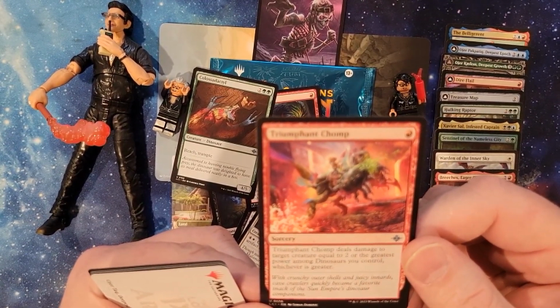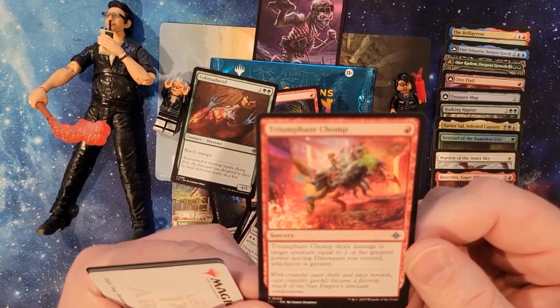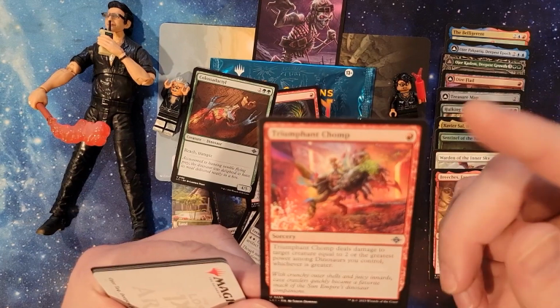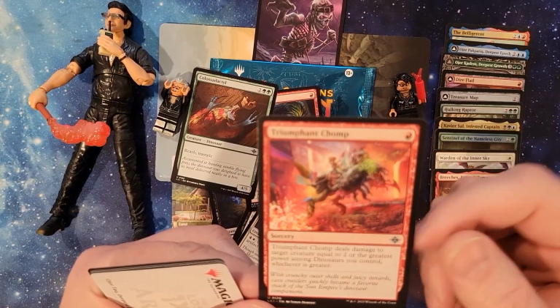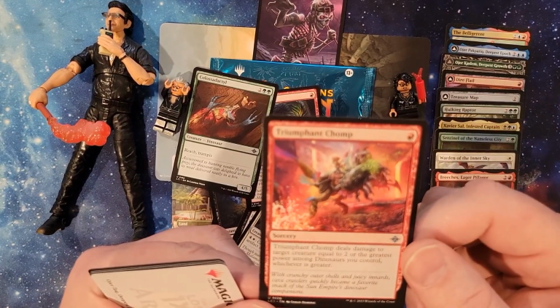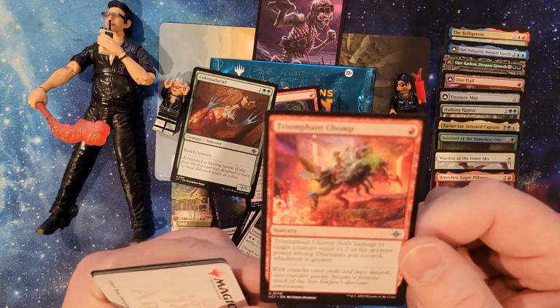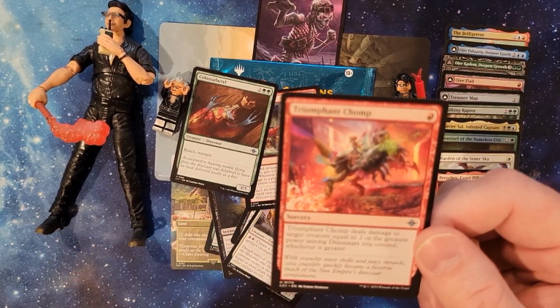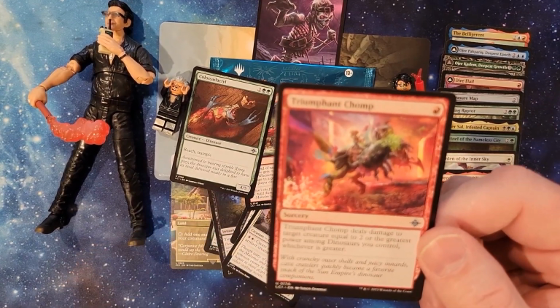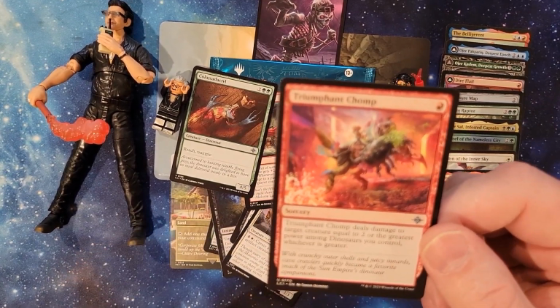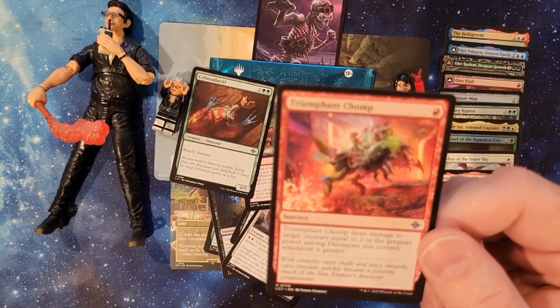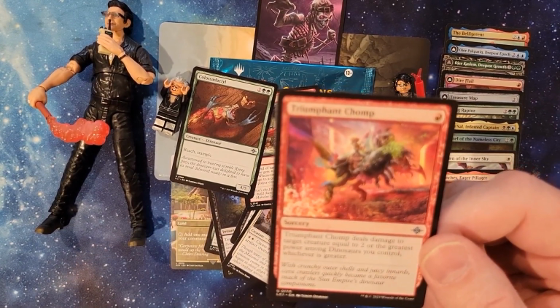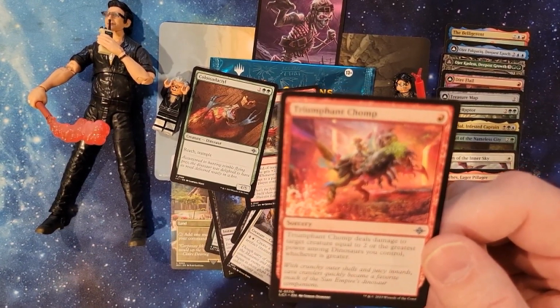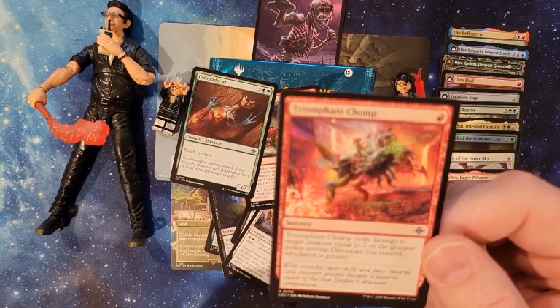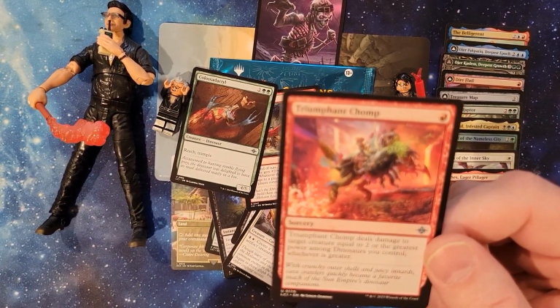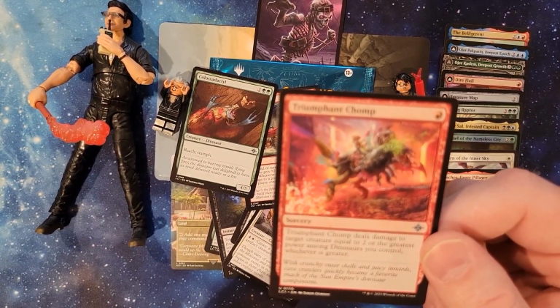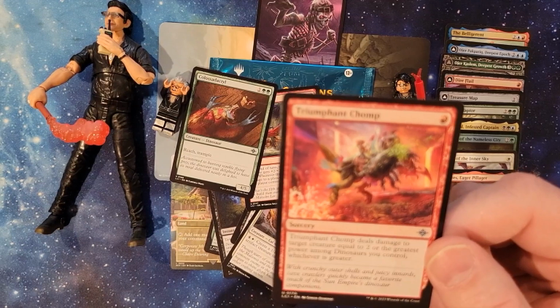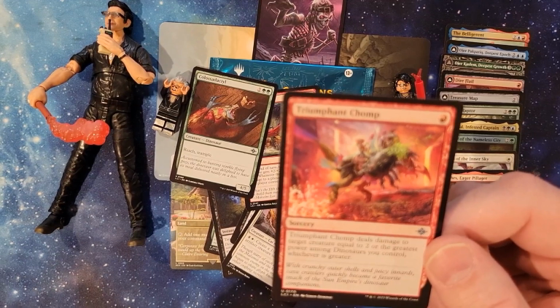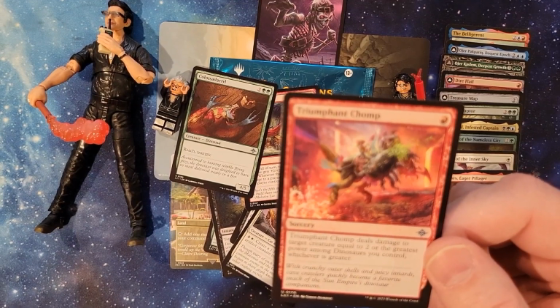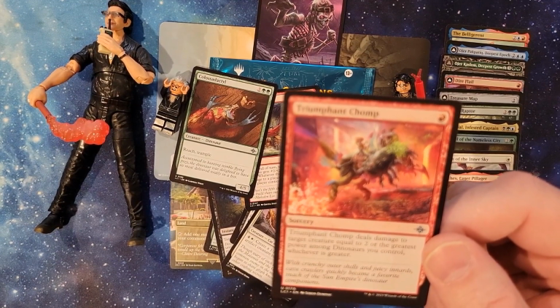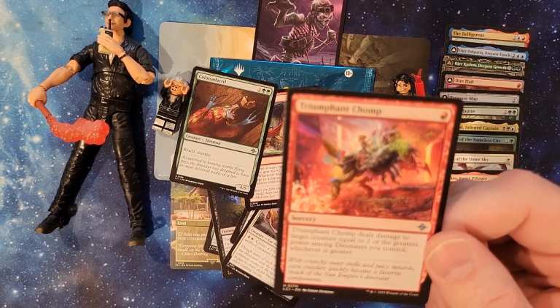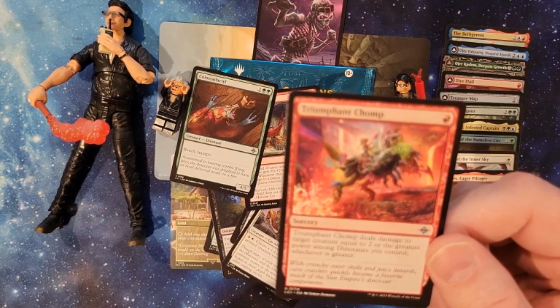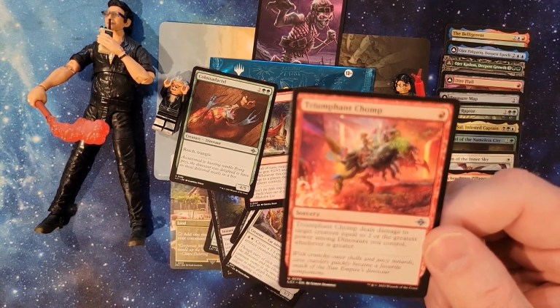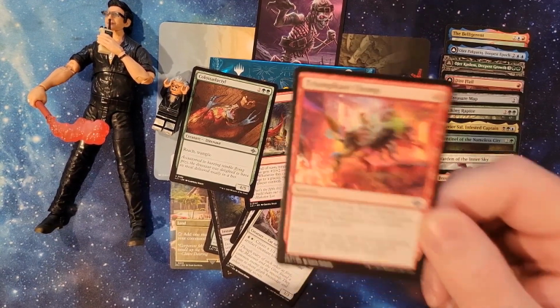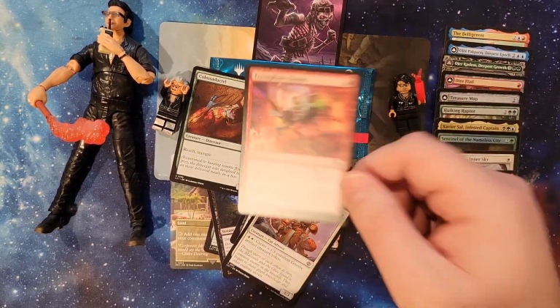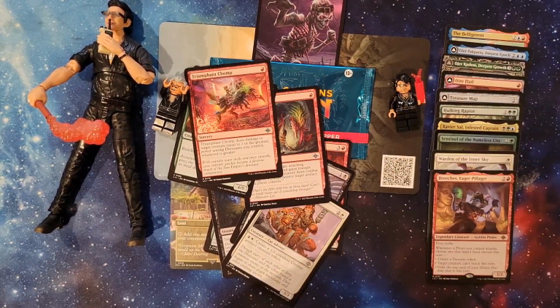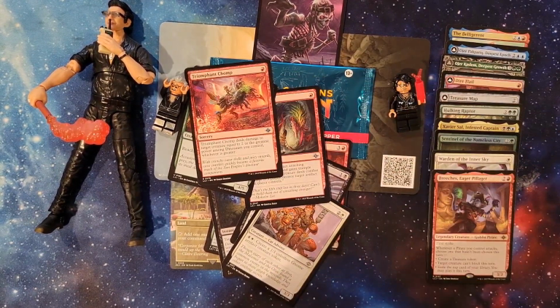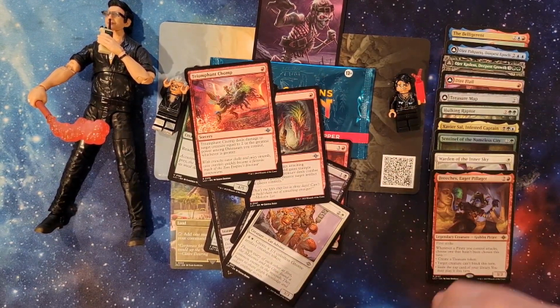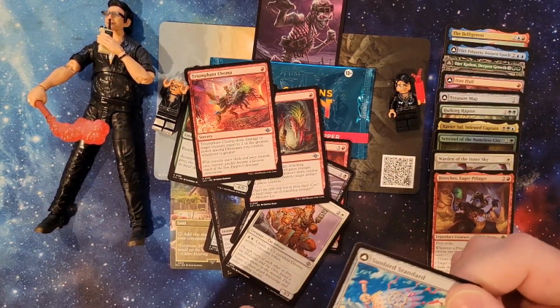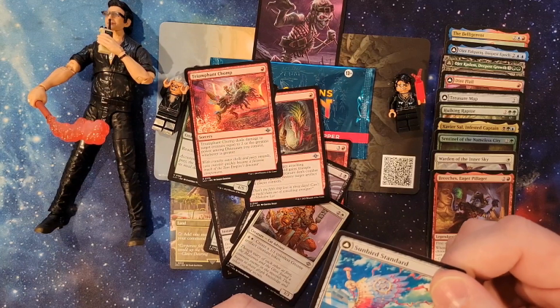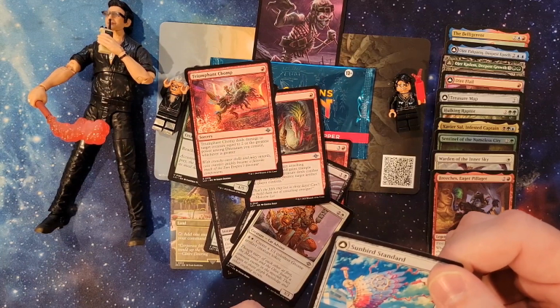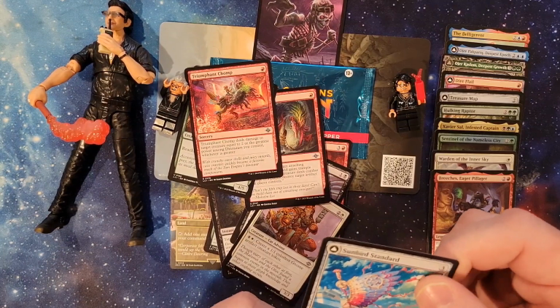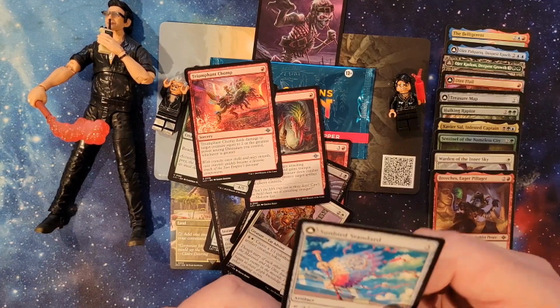Triumphant Chomp — for one red. Triumphant Chomp deals damage to target creature equal to two or the greatest power among dinosaurs you control. That's cool. Dinosaurs get pretty big, so that can be pretty big pretty fast.